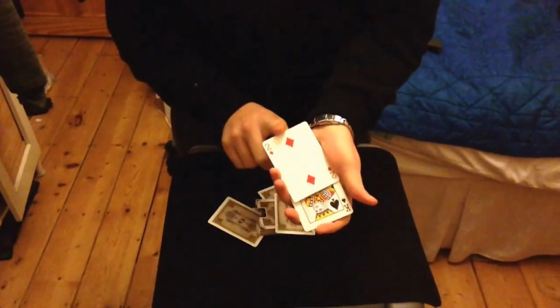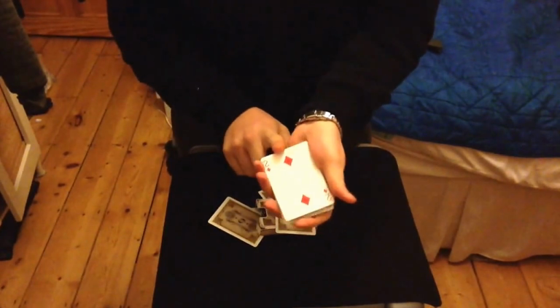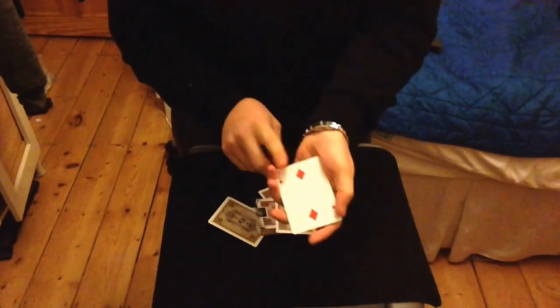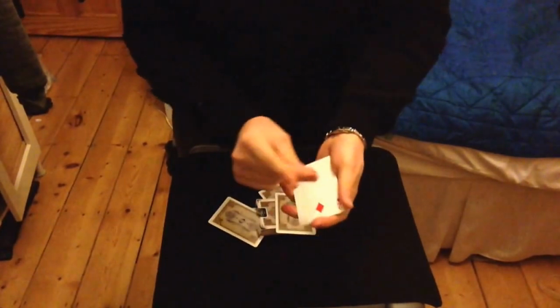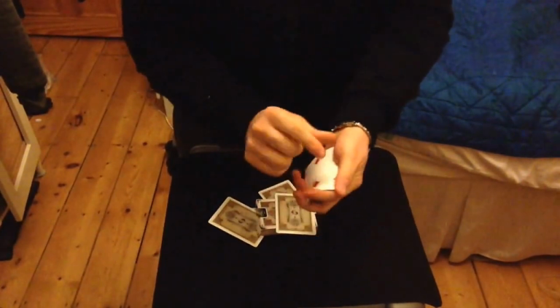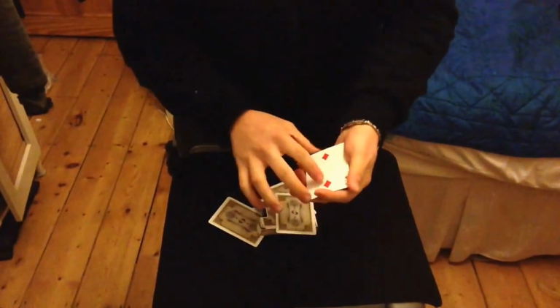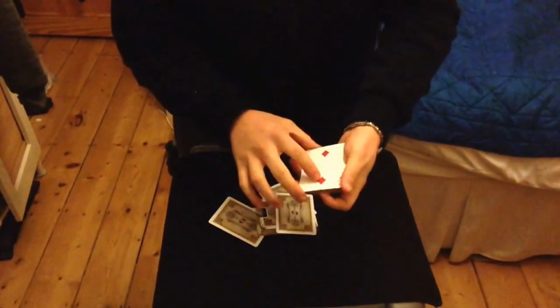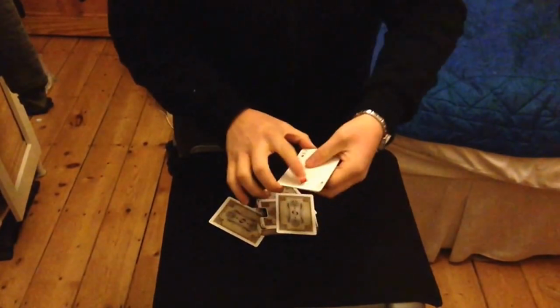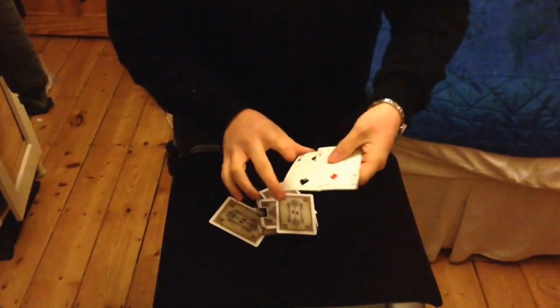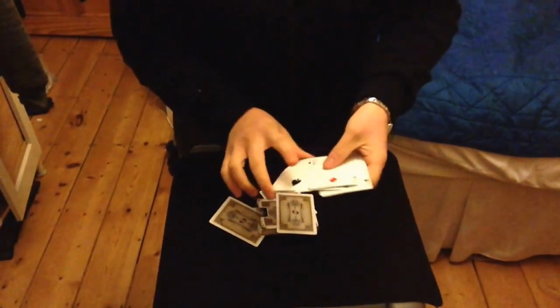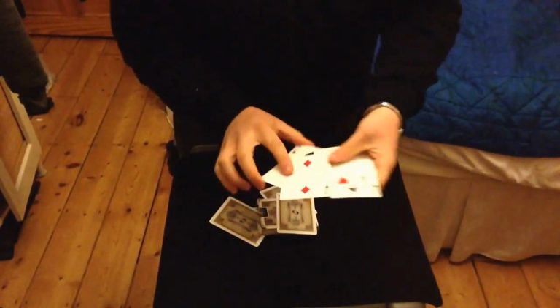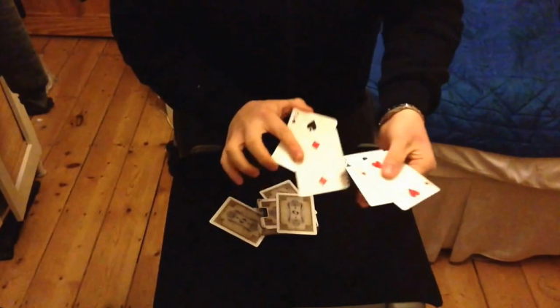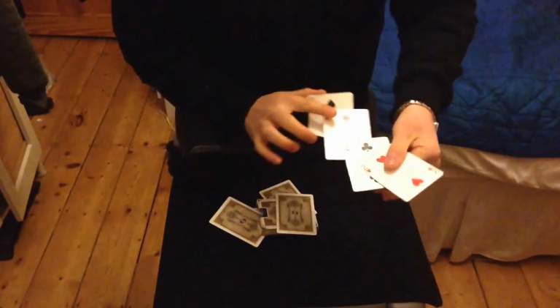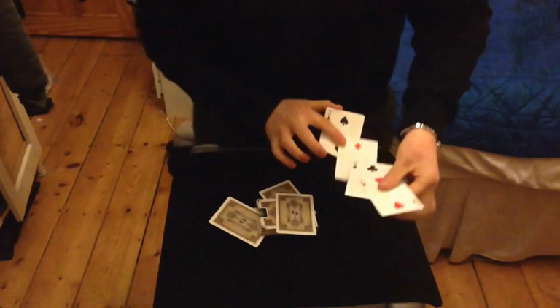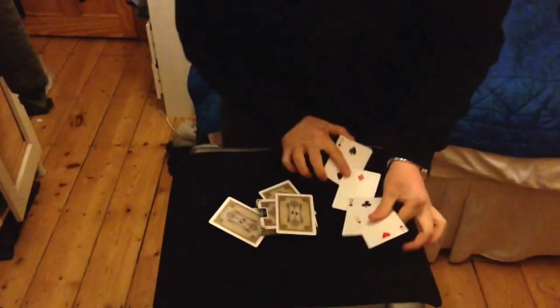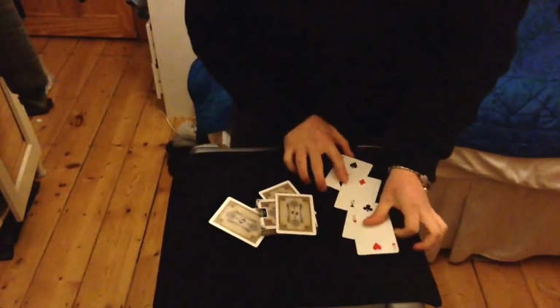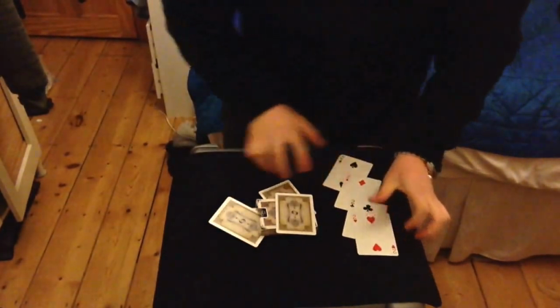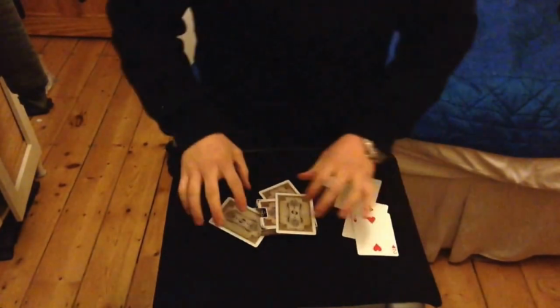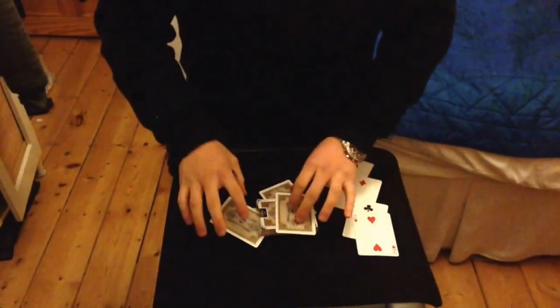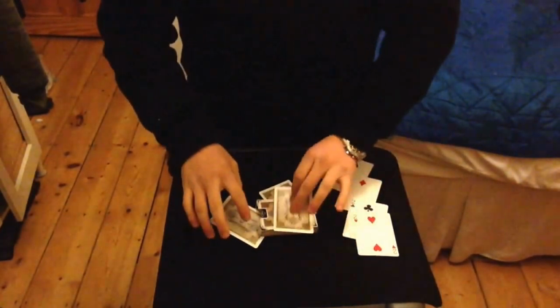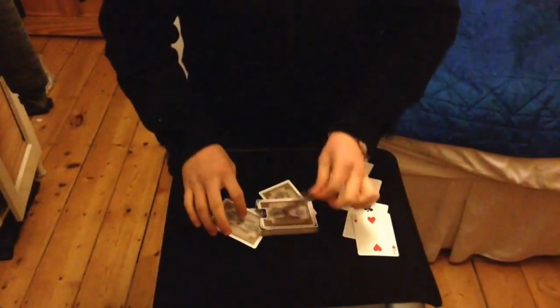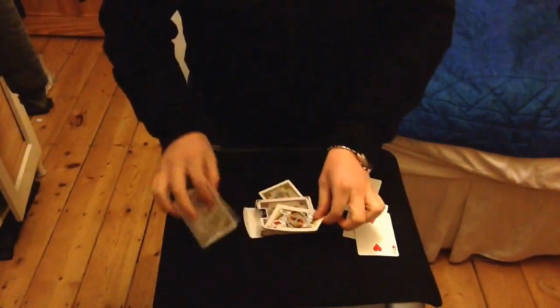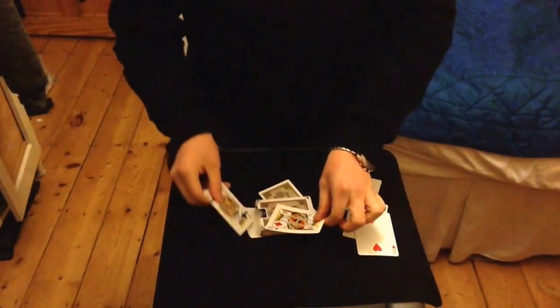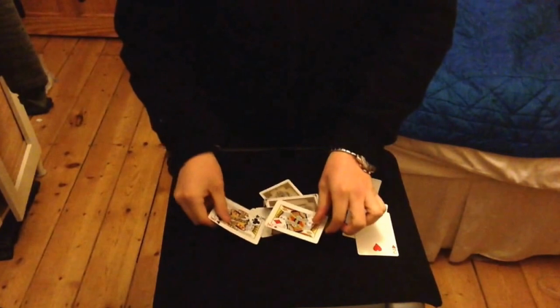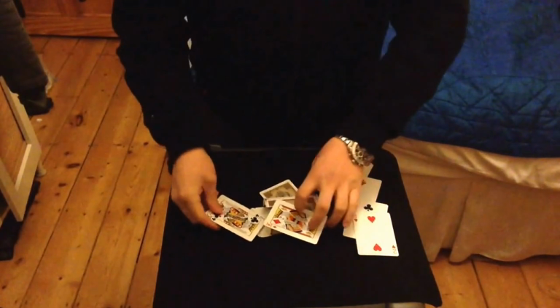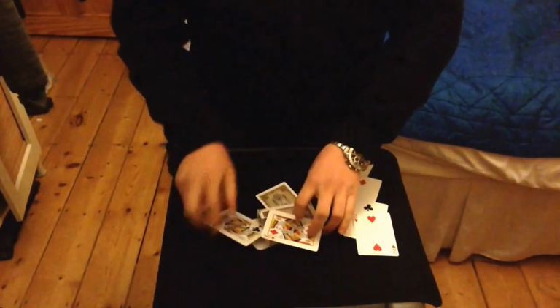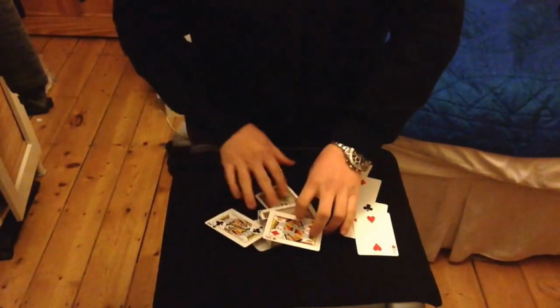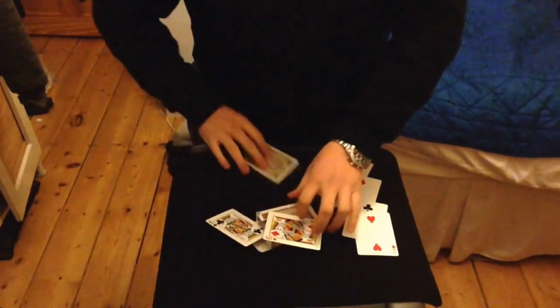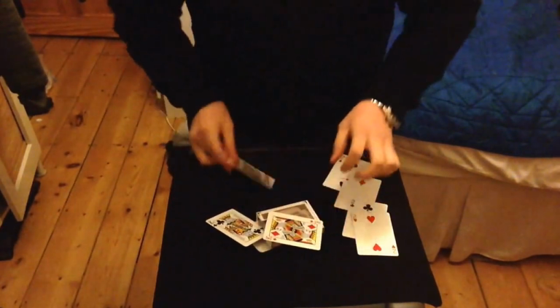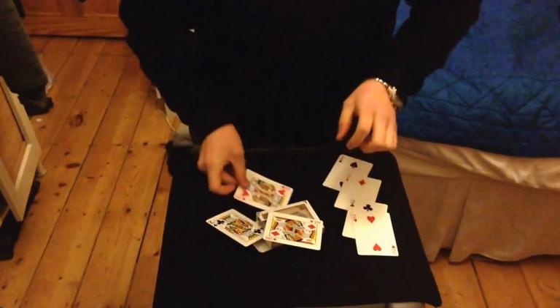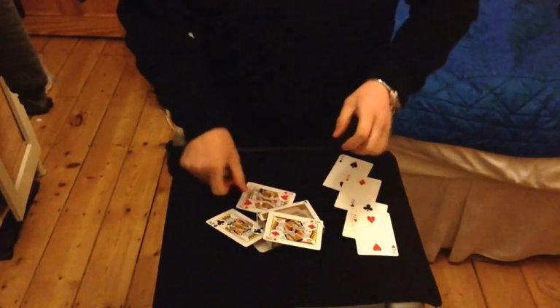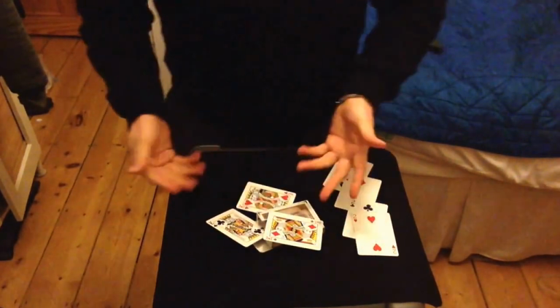All we do is push like so and snap. And you see now I've actually got the one, two, three, four twos over here. And on the box, in the box, and under the box, I actually have the one, two, three kings.